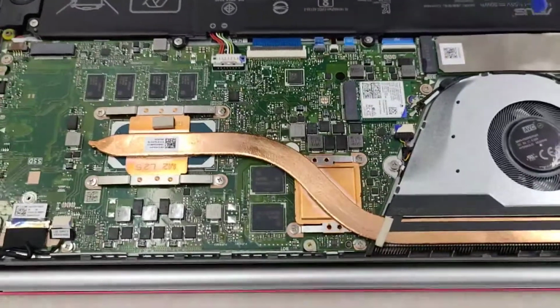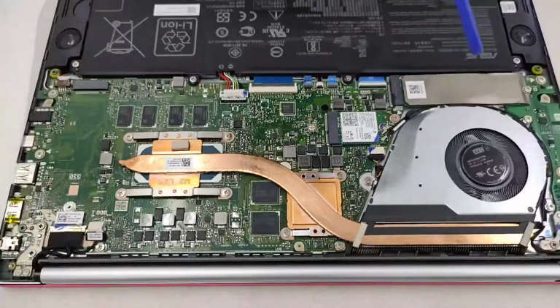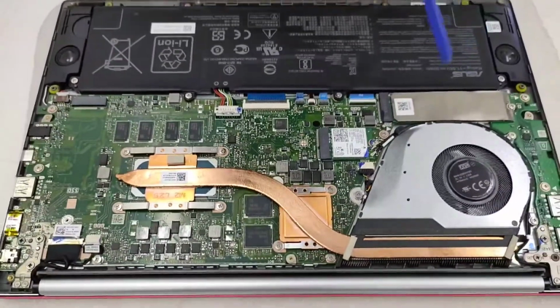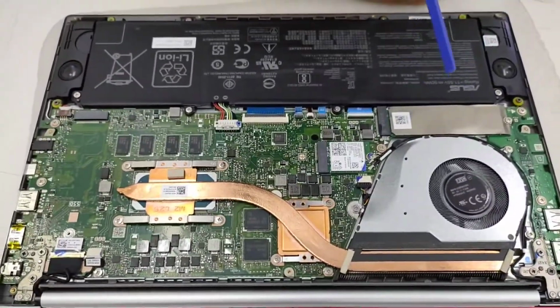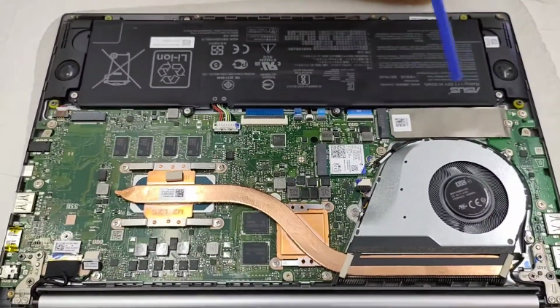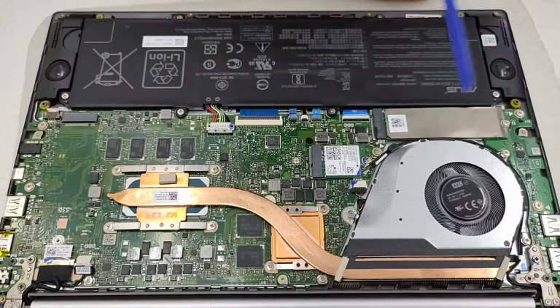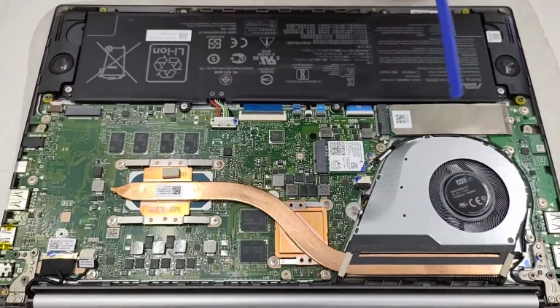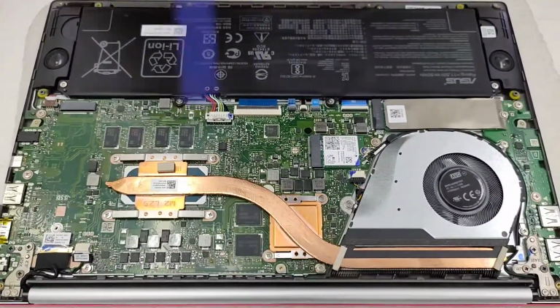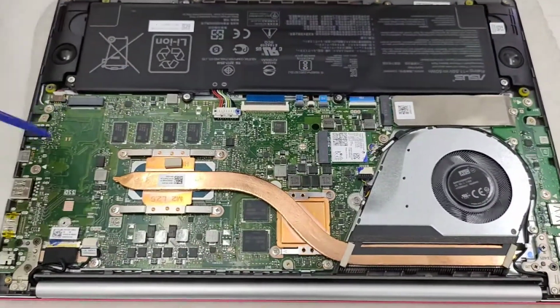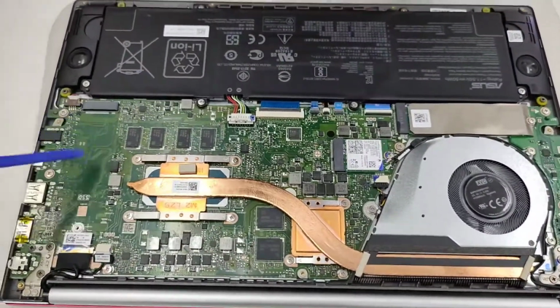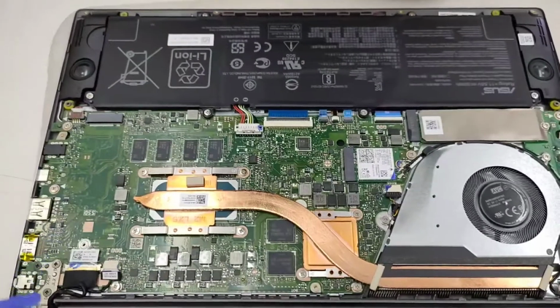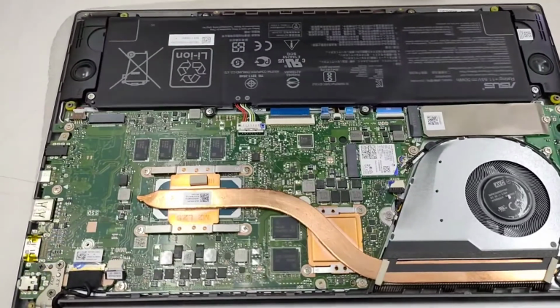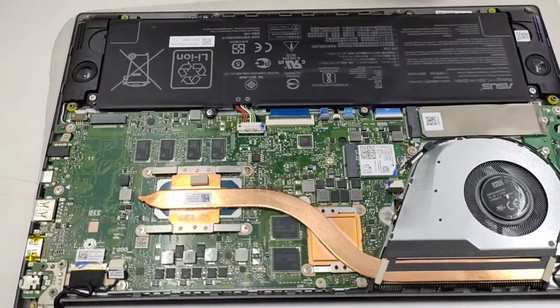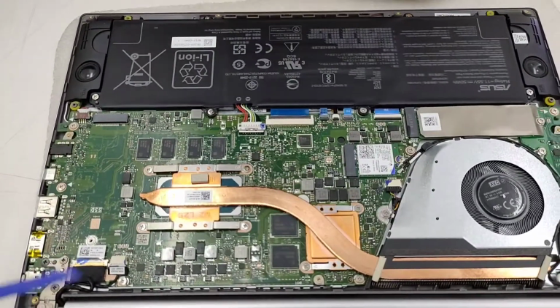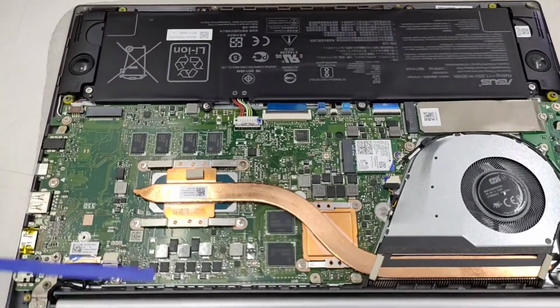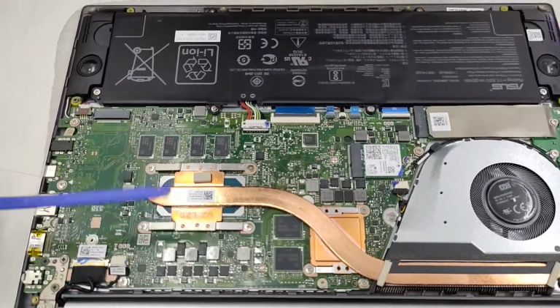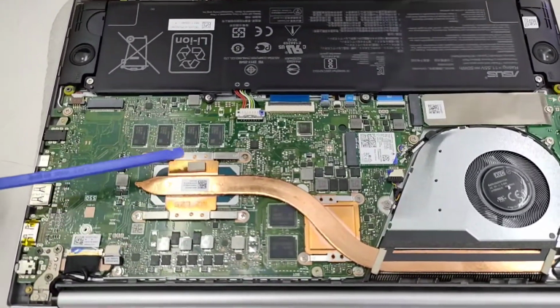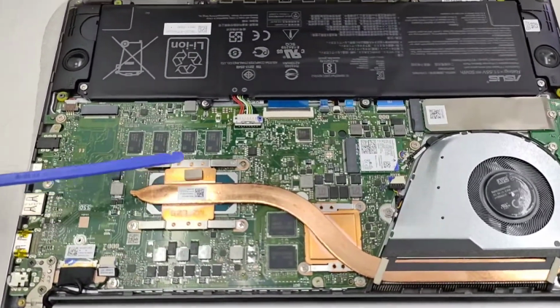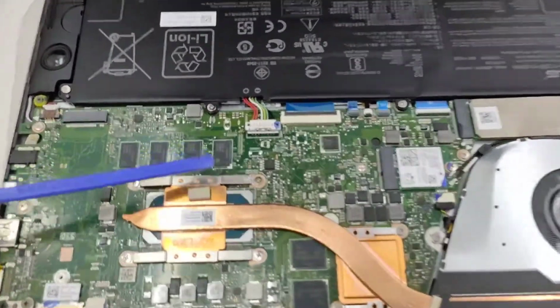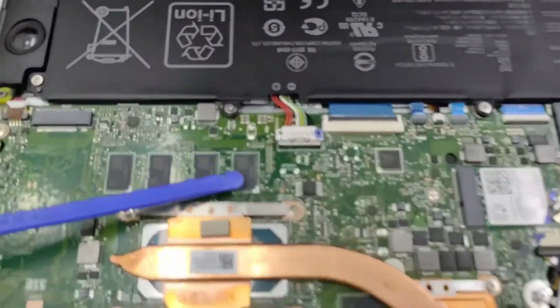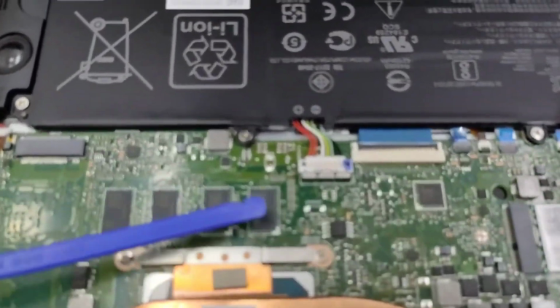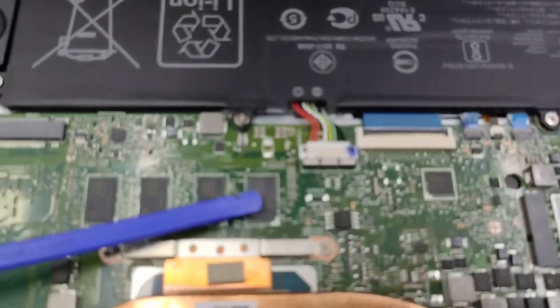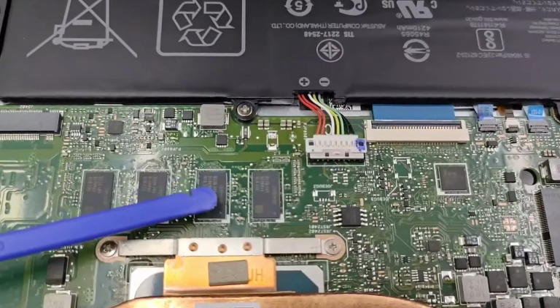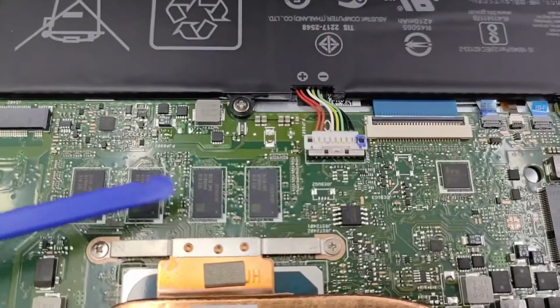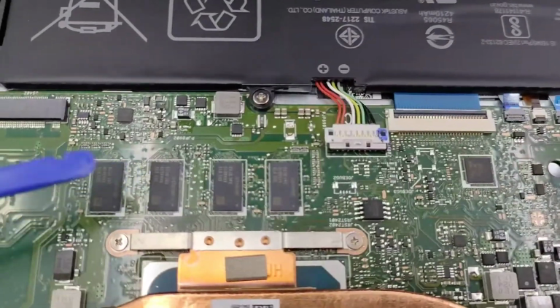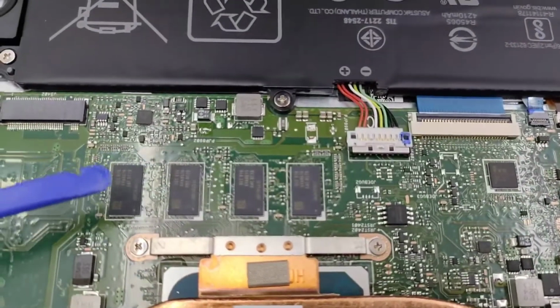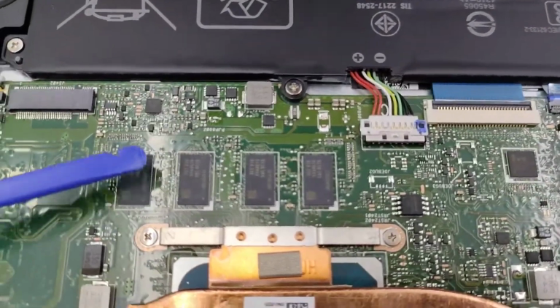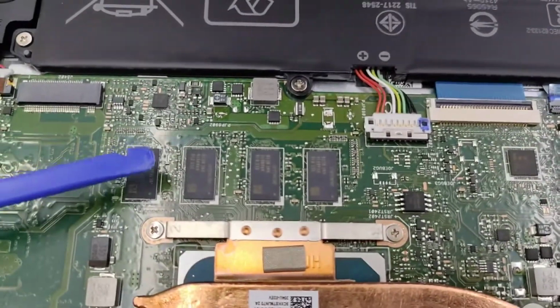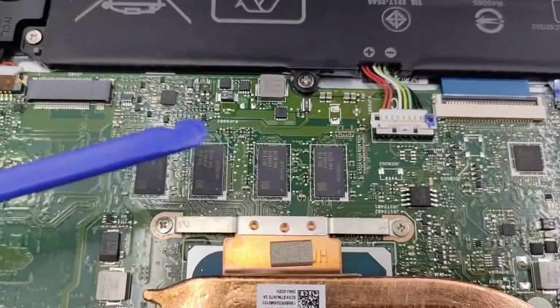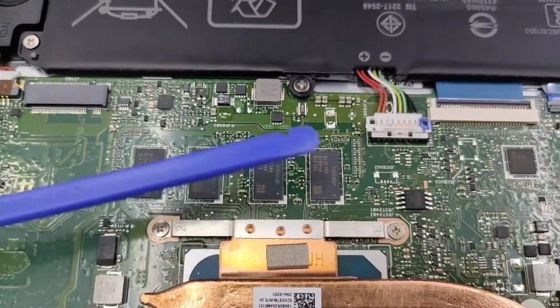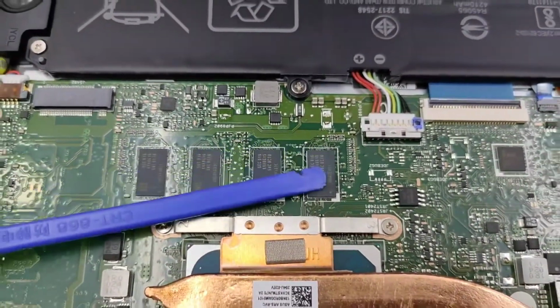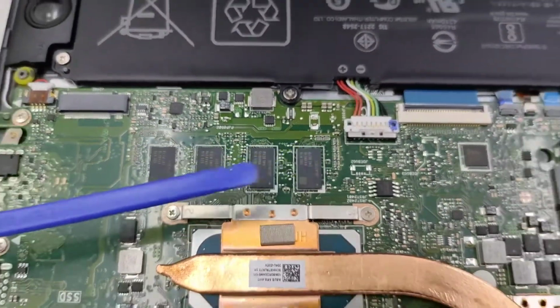The RAM is unfortunately not upgradable. This is the 8GB built-in RAM — this is the maximum, up to 8GB.